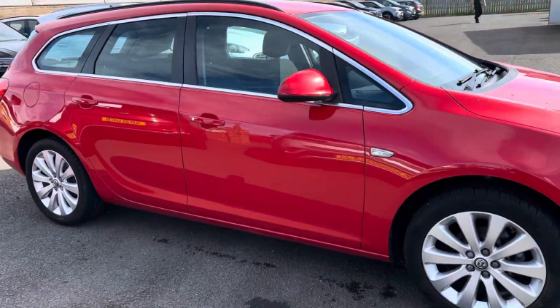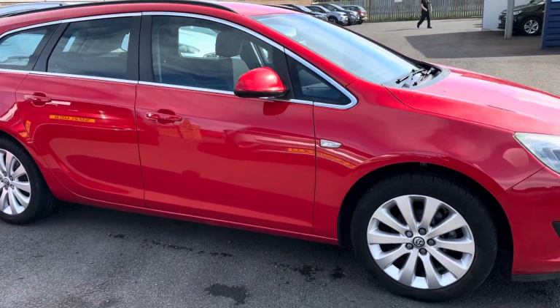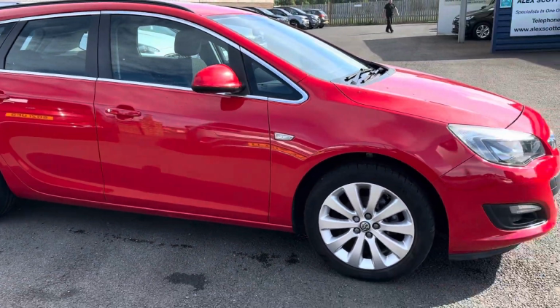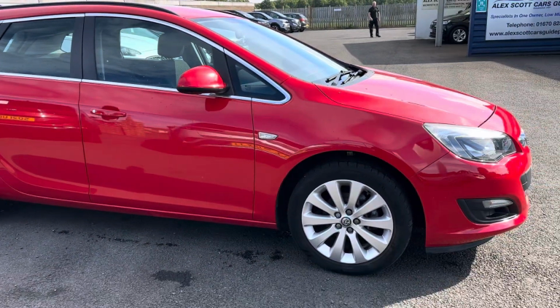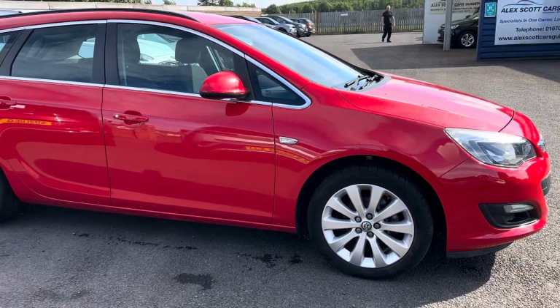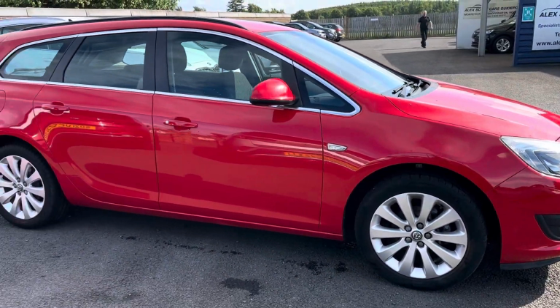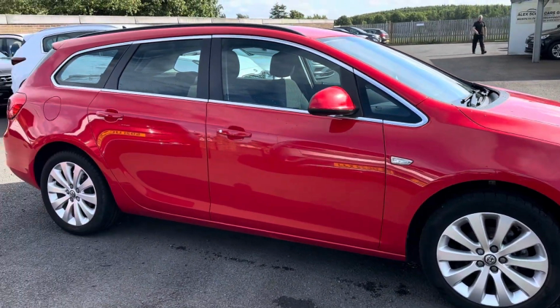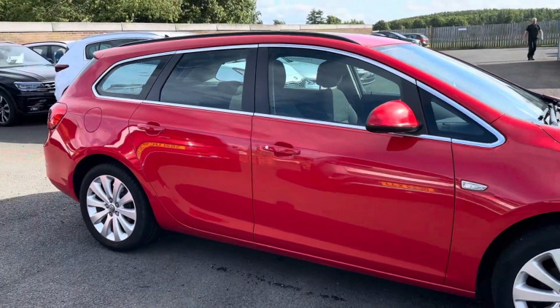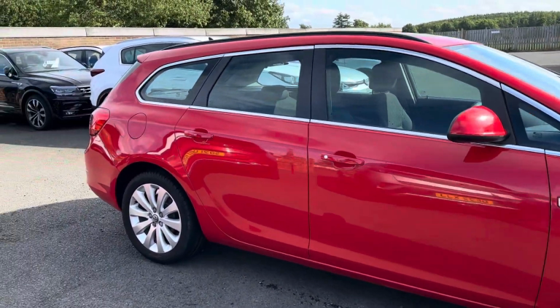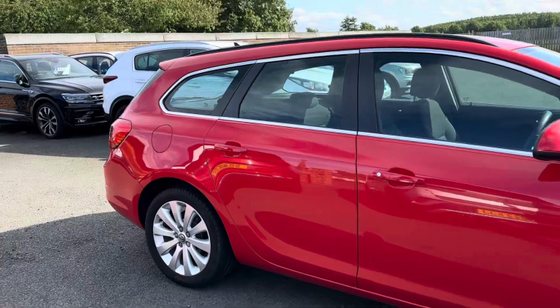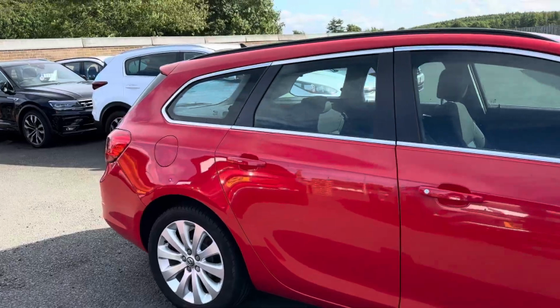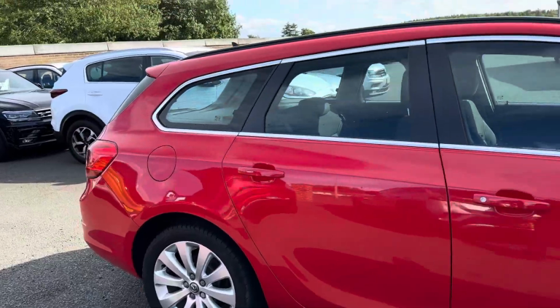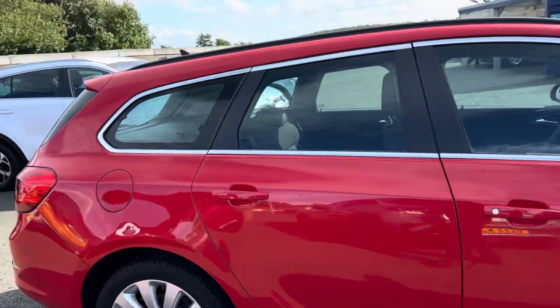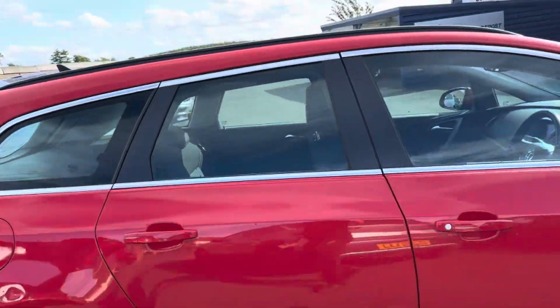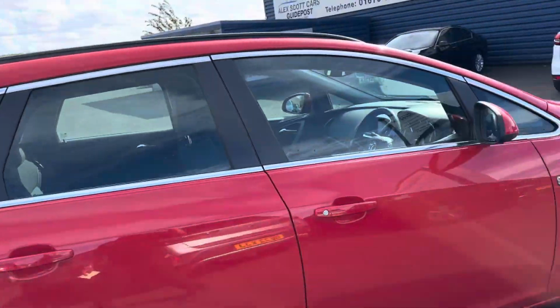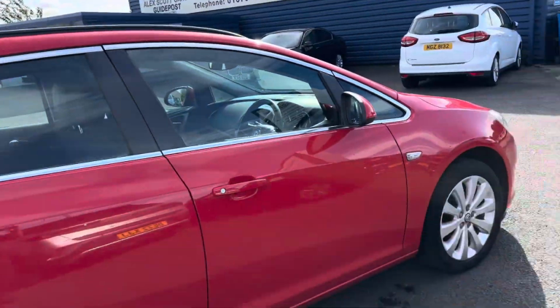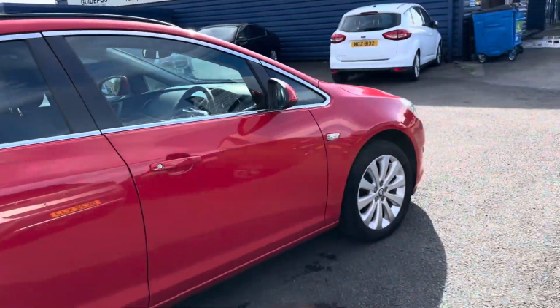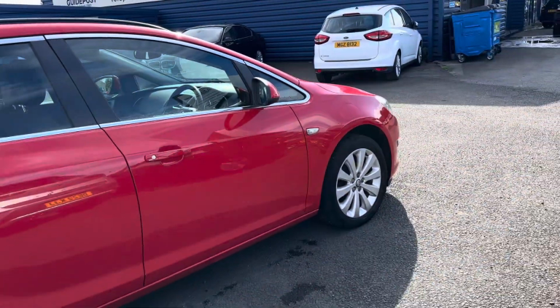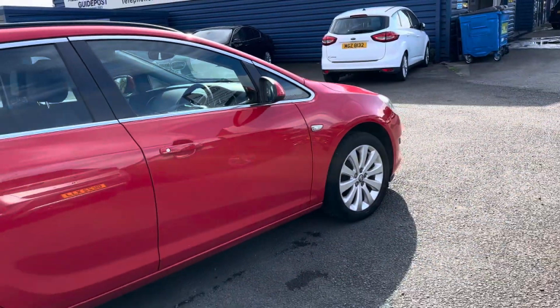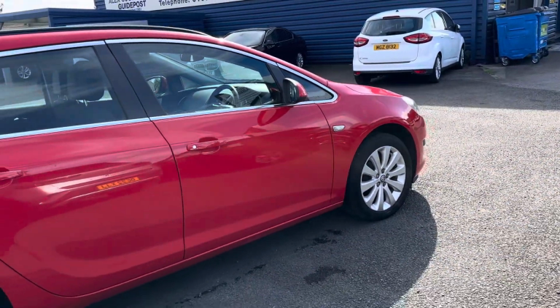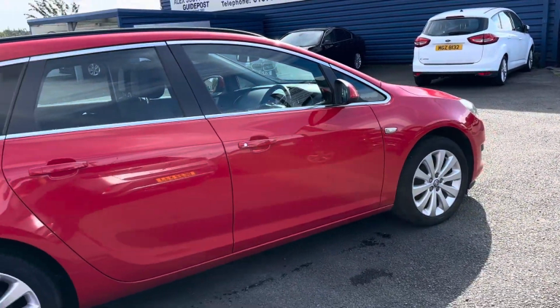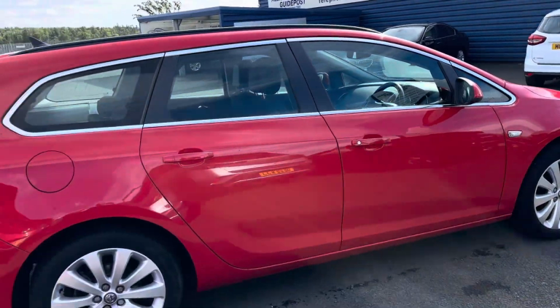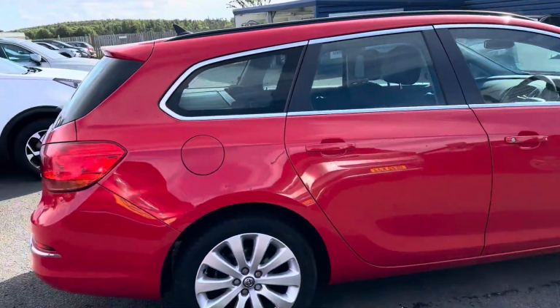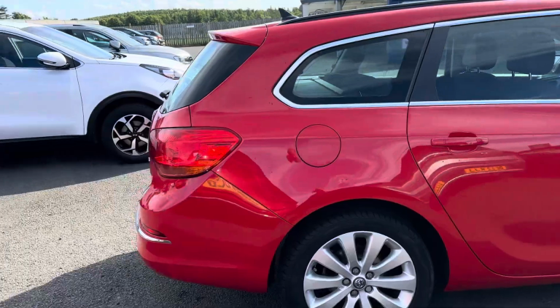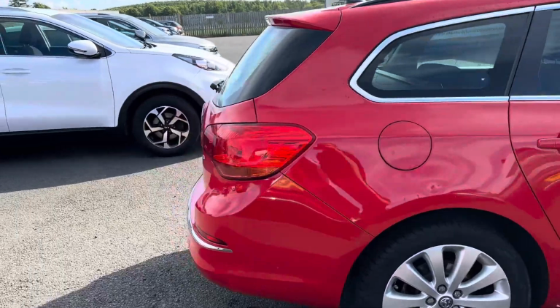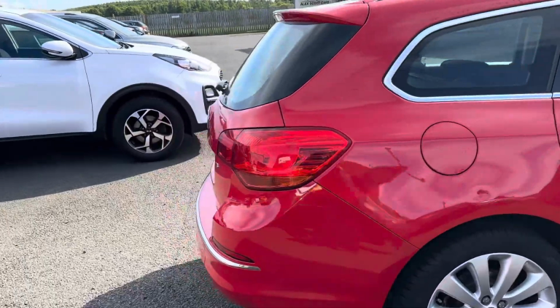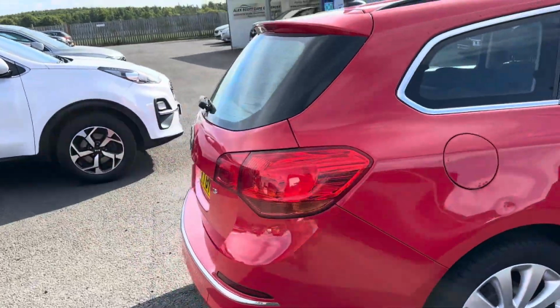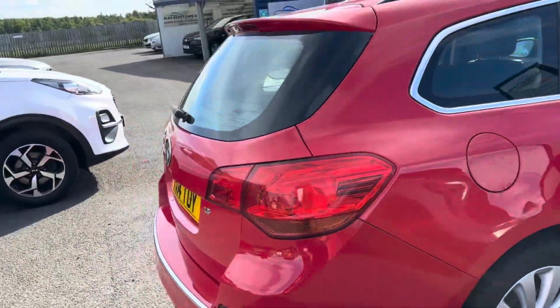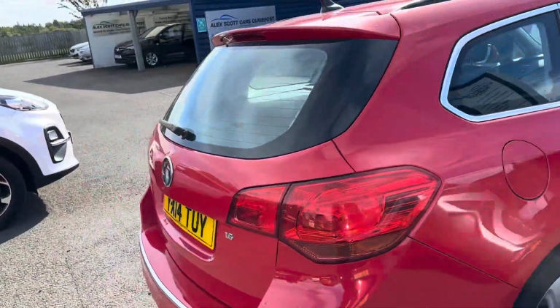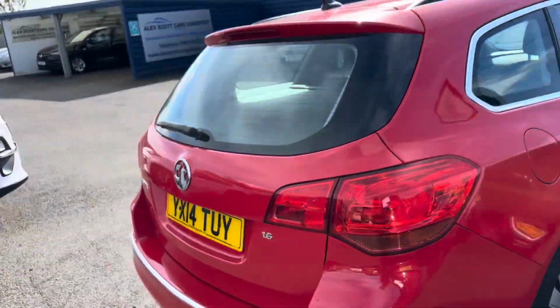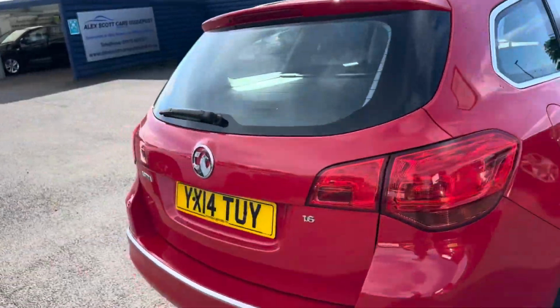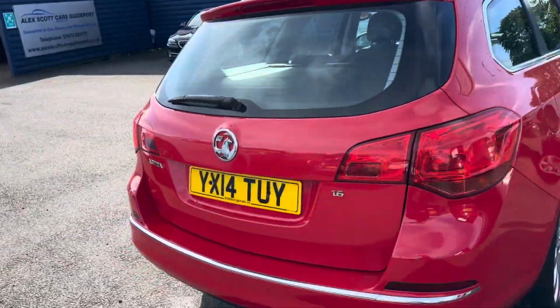The car comes with two keys. It's got every stamp in the book from new, so it's never missed a service. Once it's been valeted and prepped, it'll be in excellent condition.